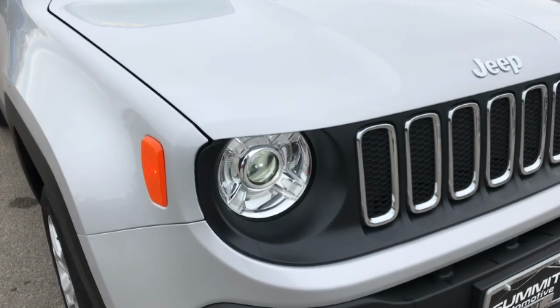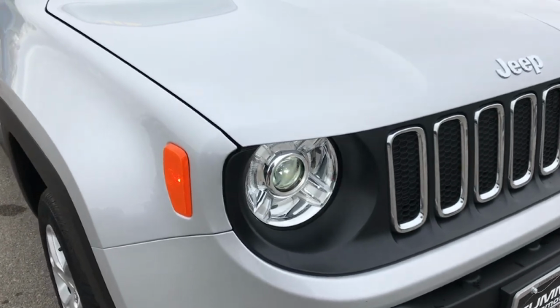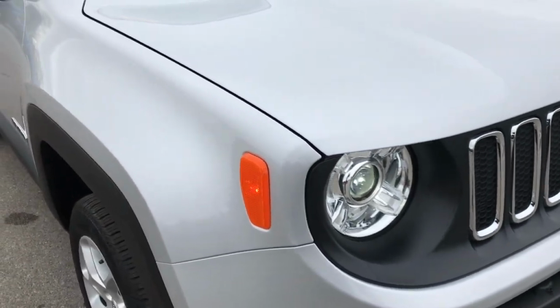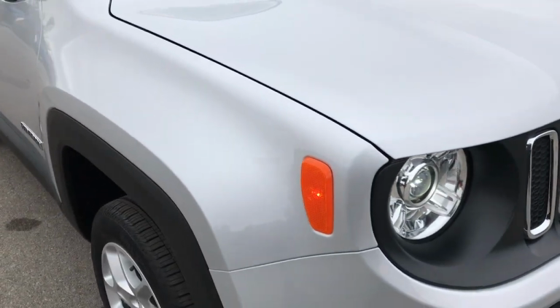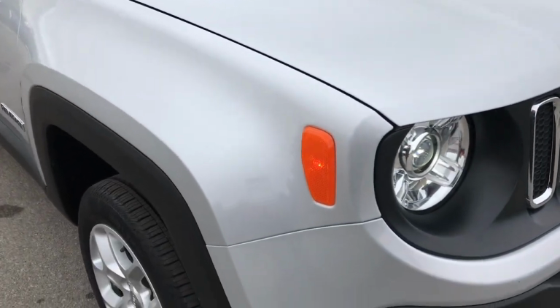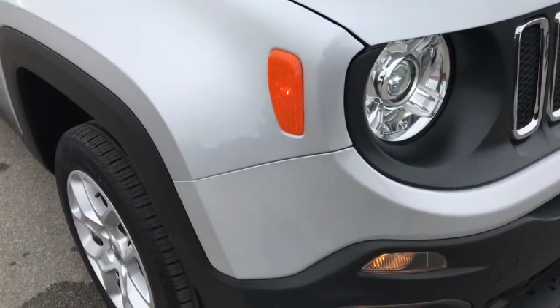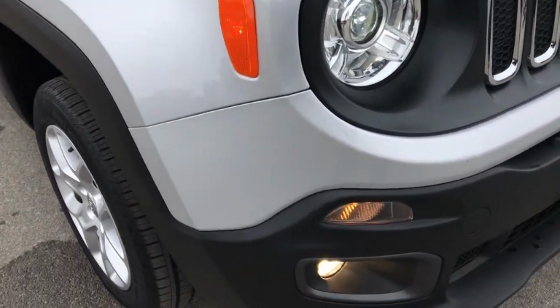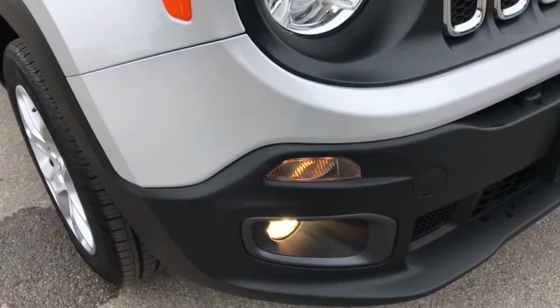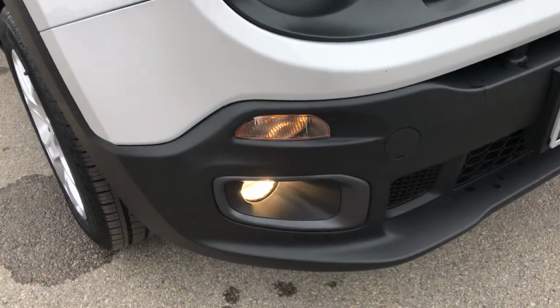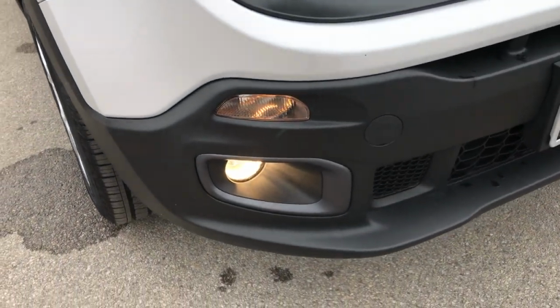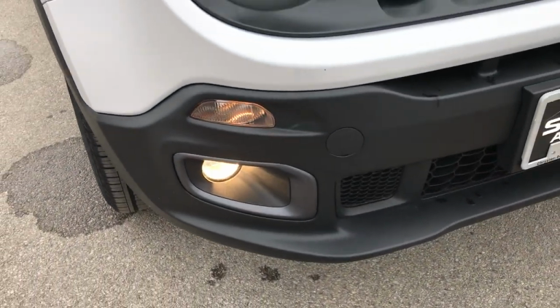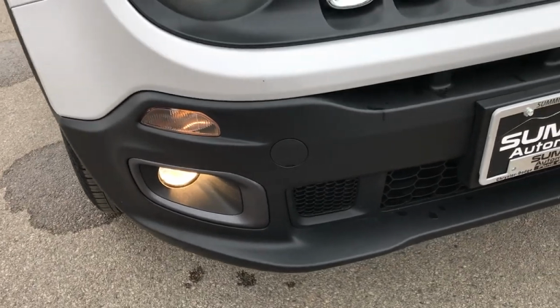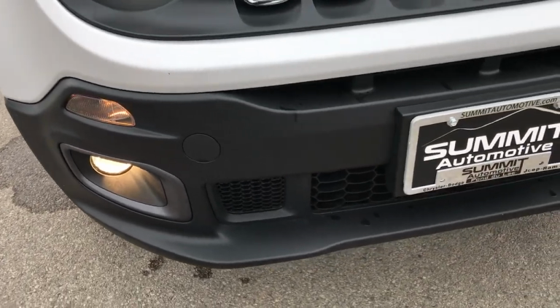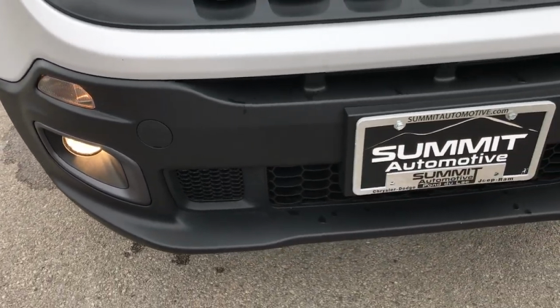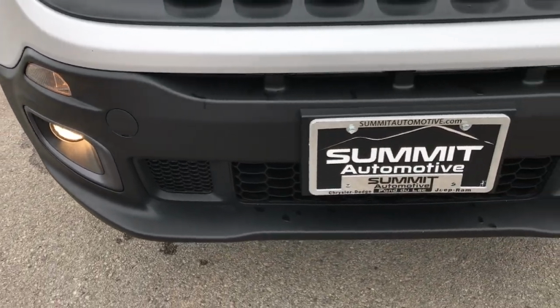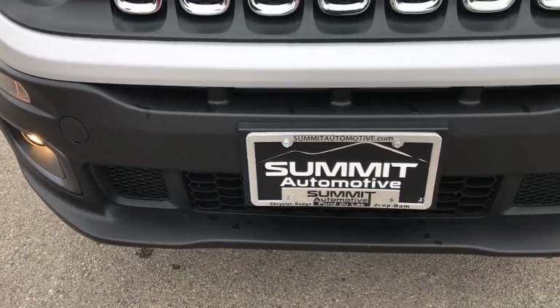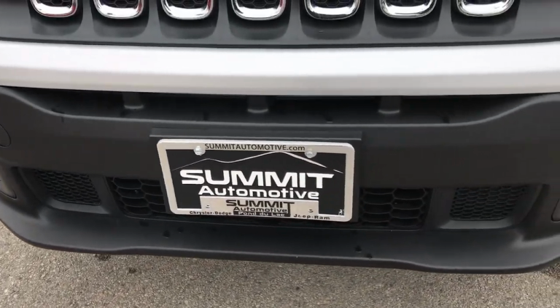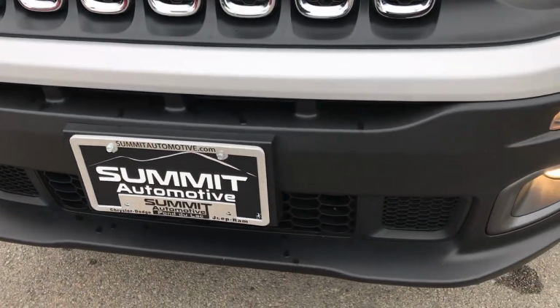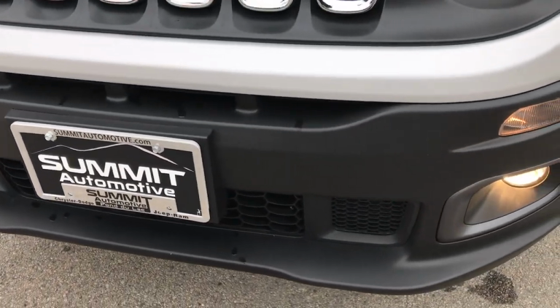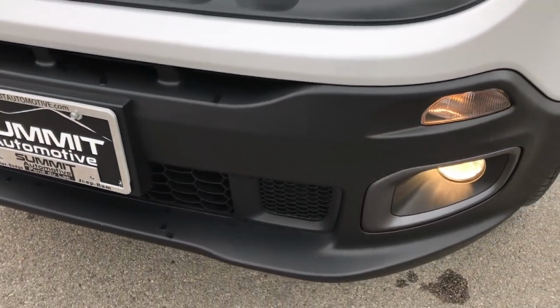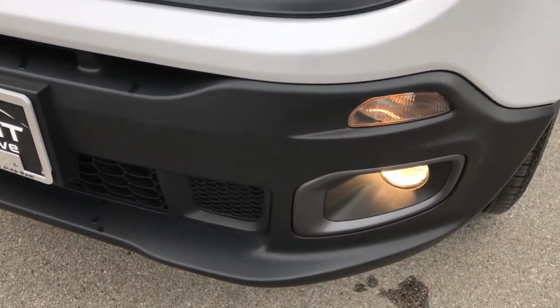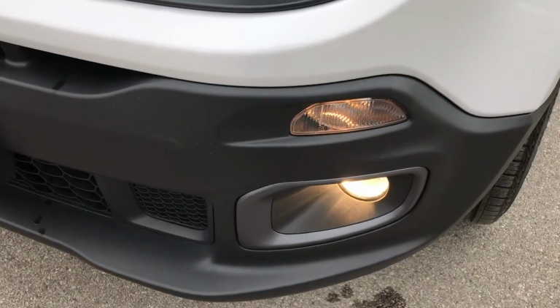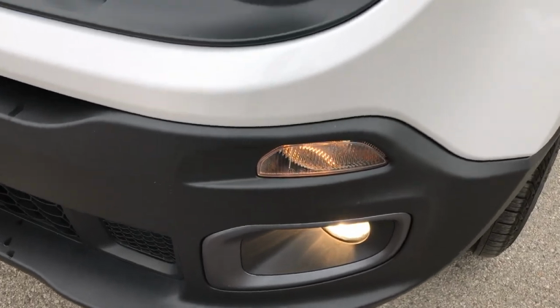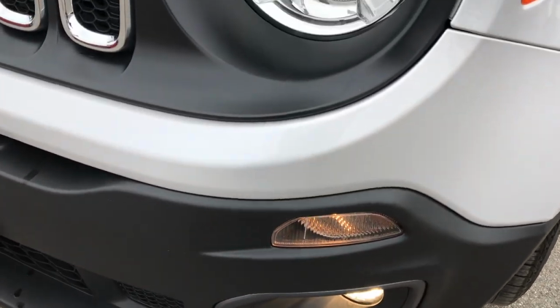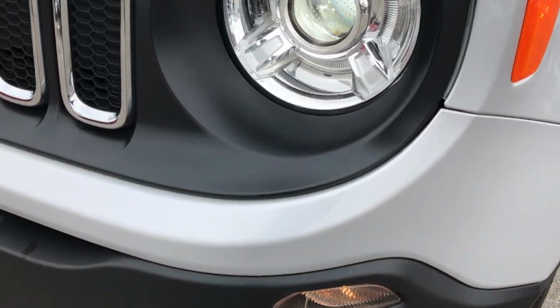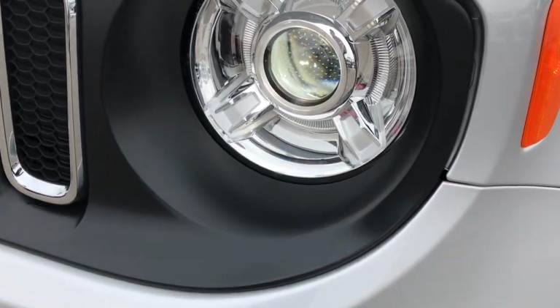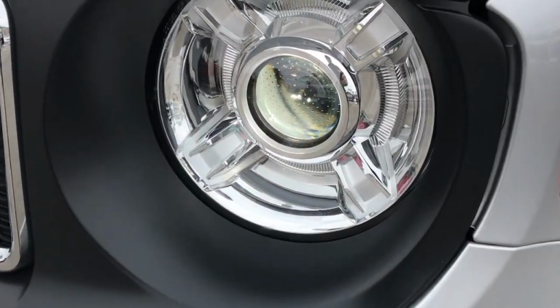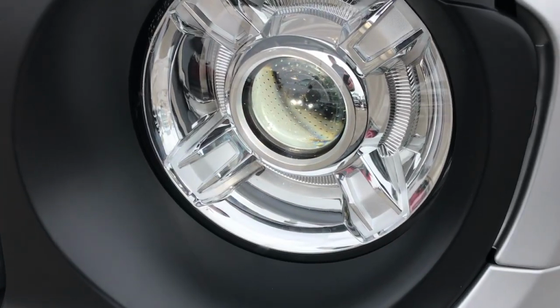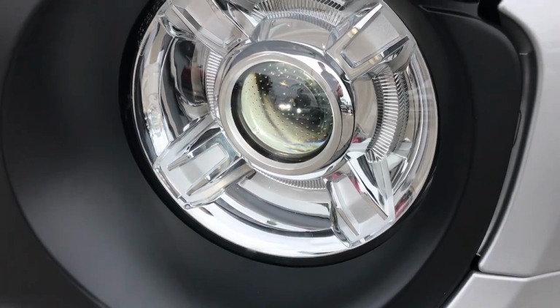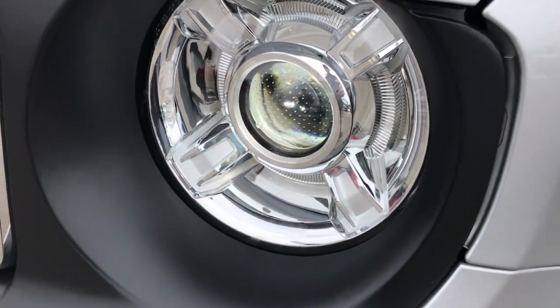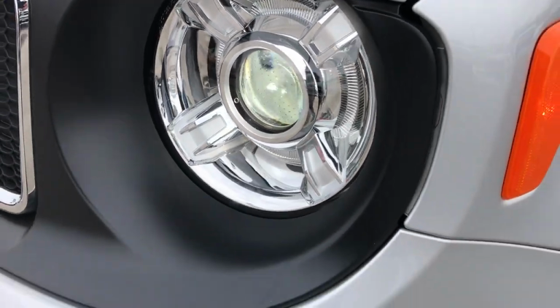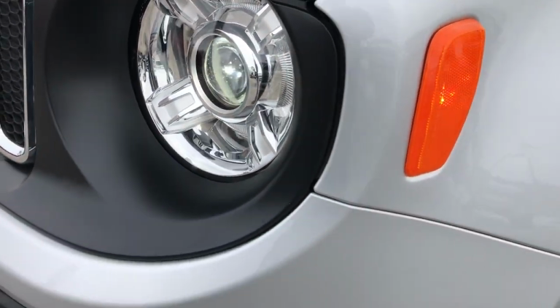This vehicle has the 2.4 liter multi-air motor. From this HD video you will be able to tell that this Jeep is like new all the way around. As you can see, it has the factory fog lamps, and this one has the HID lighting group.